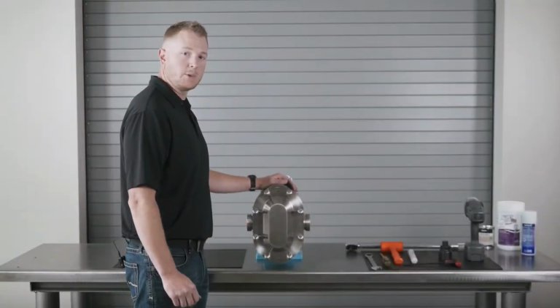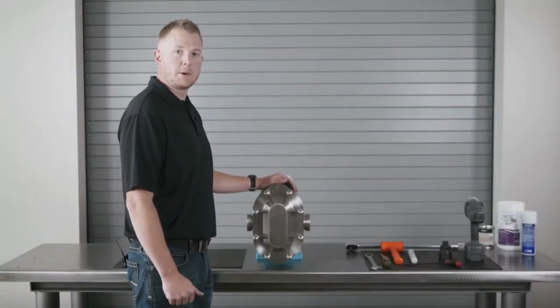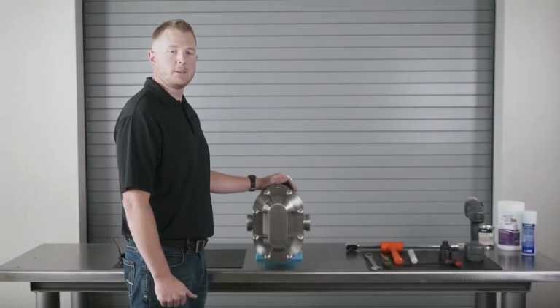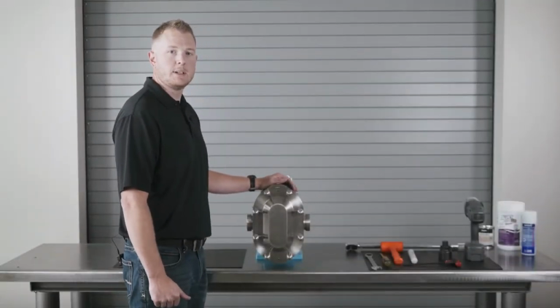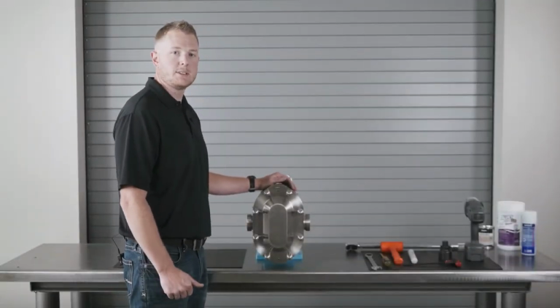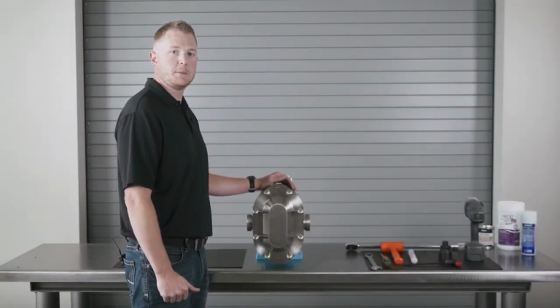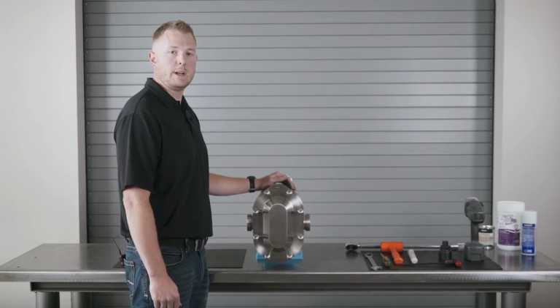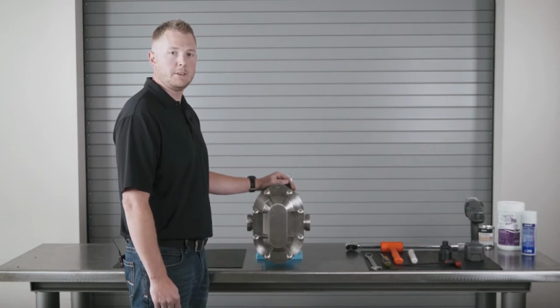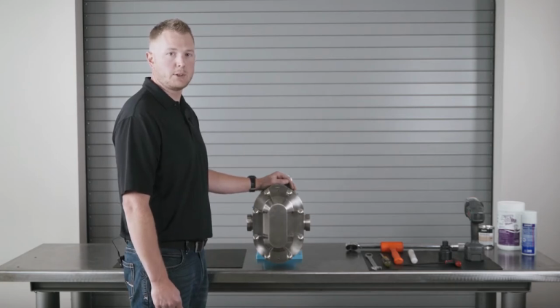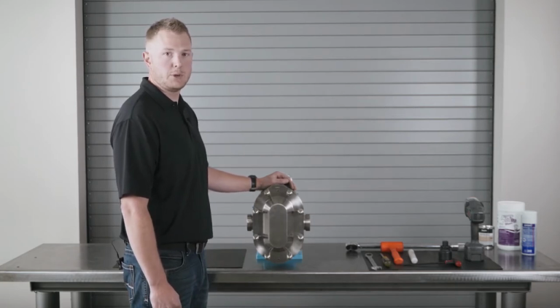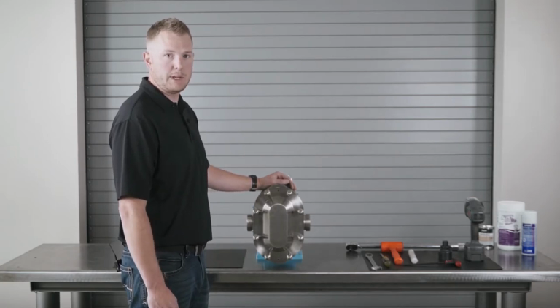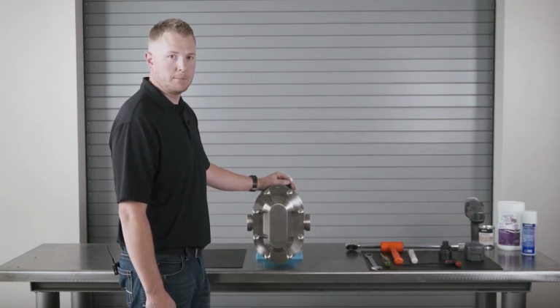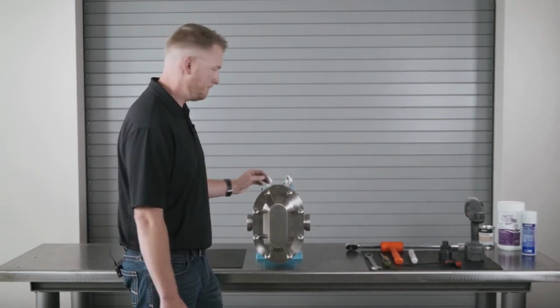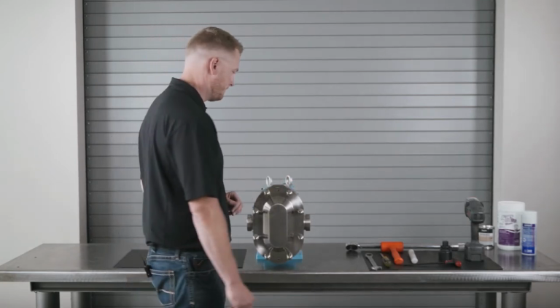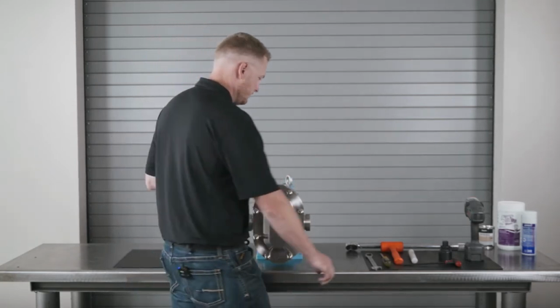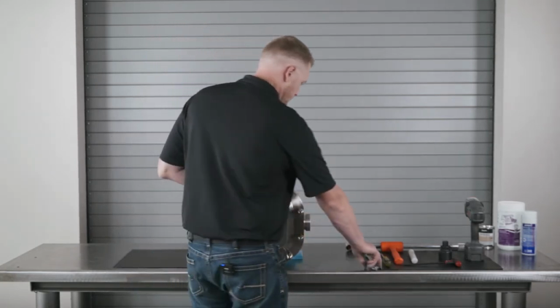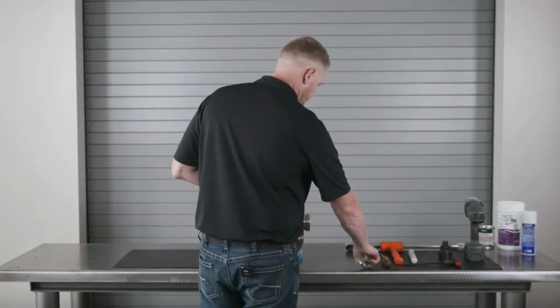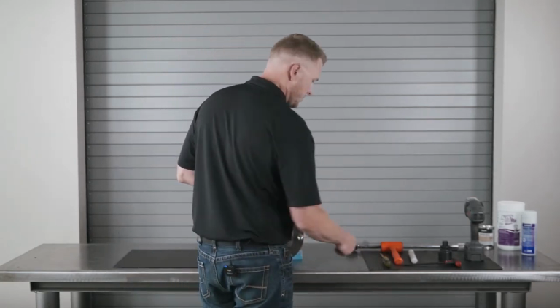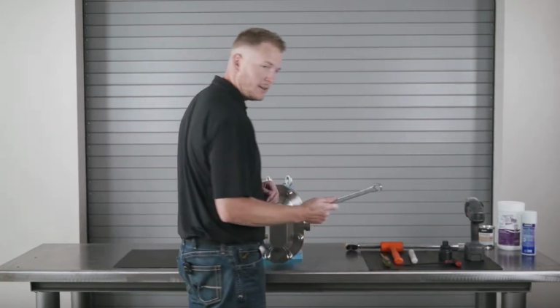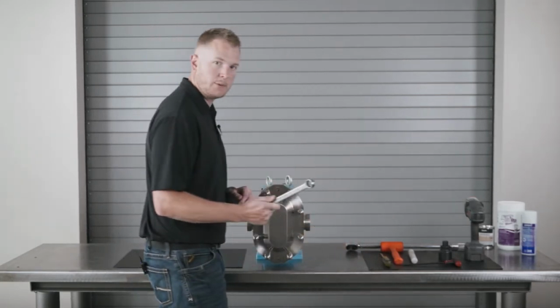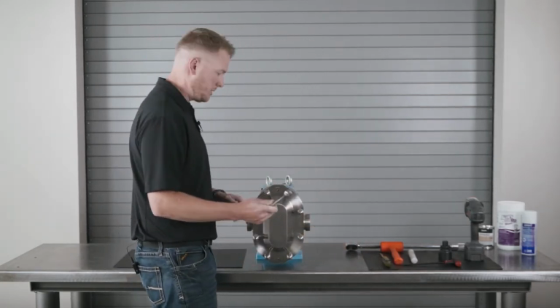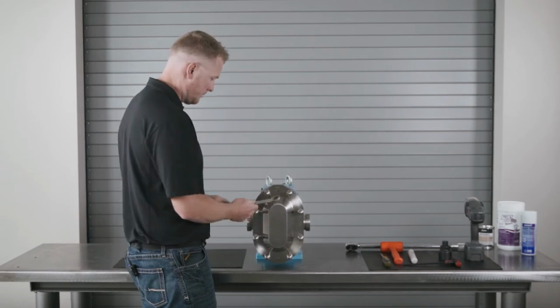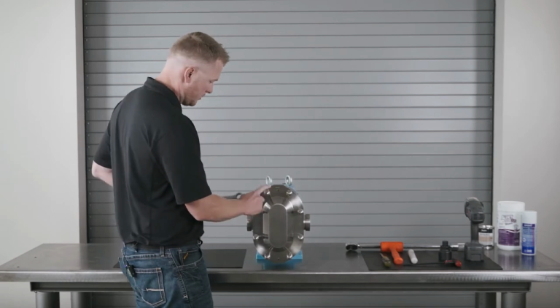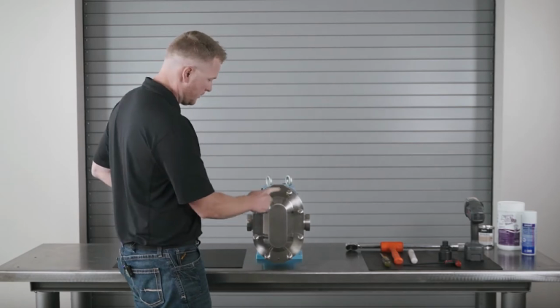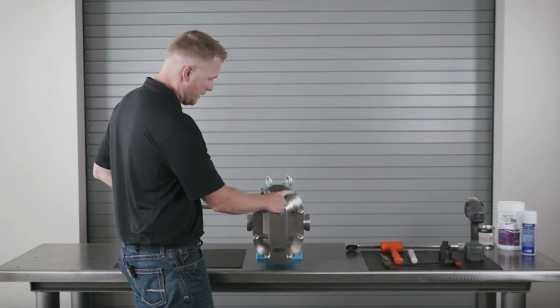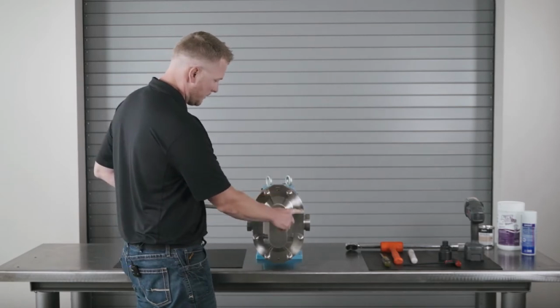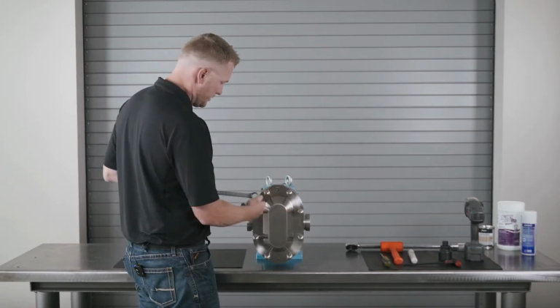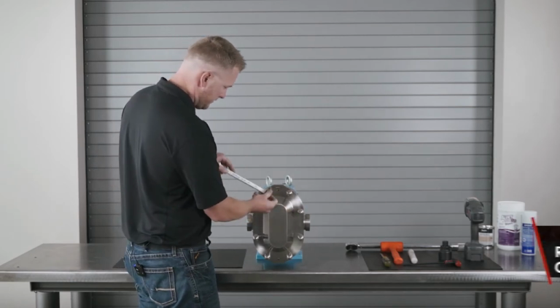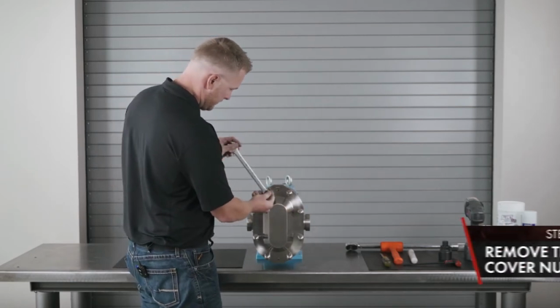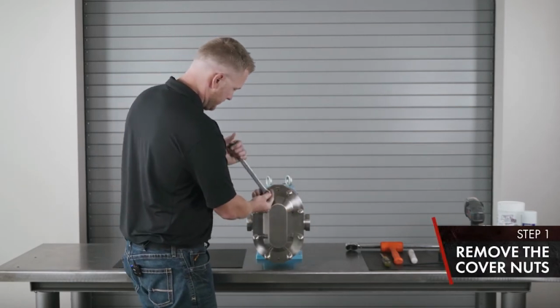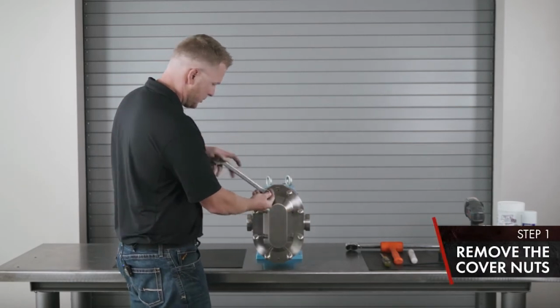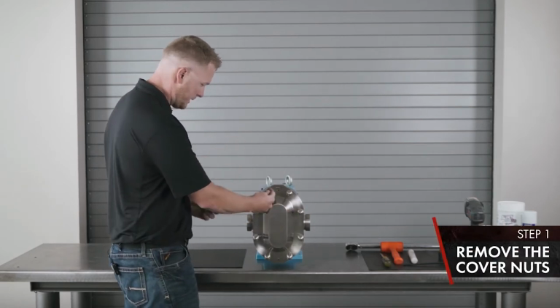First thing we're going to cover is the disassembly of the wet end of the Universal 2 PD pump. Use your 7/8 end wrench to remove the cover nuts — no torque setting required.